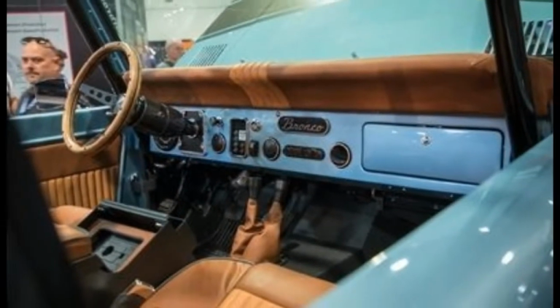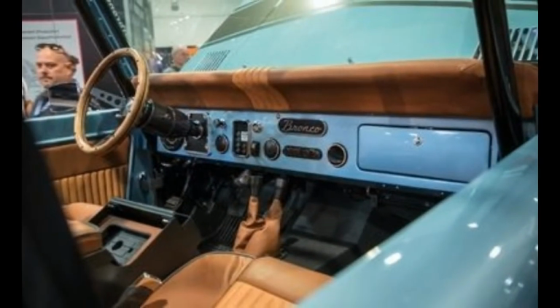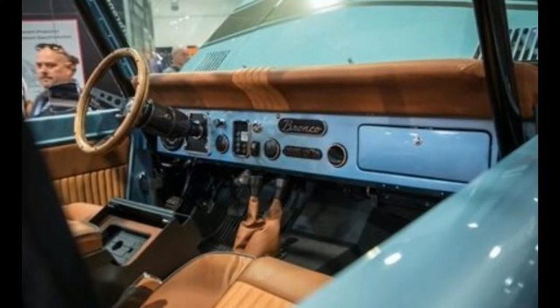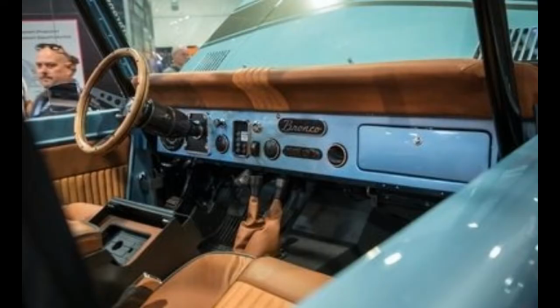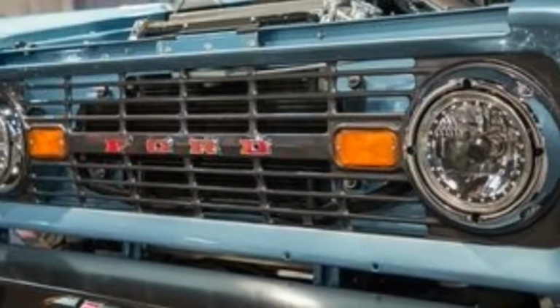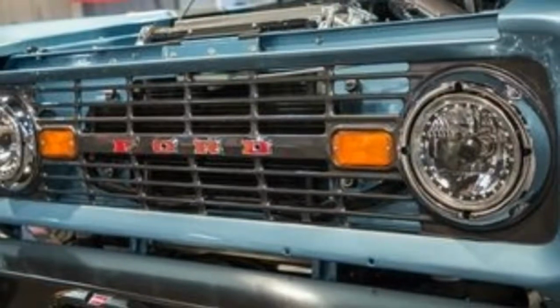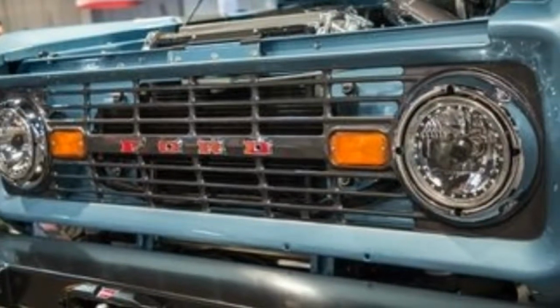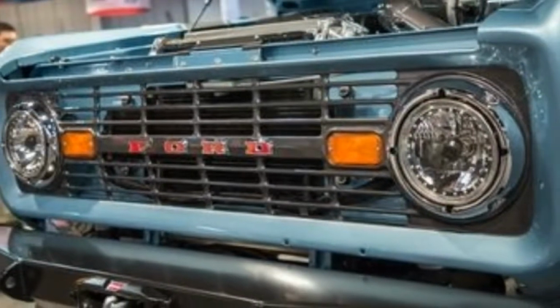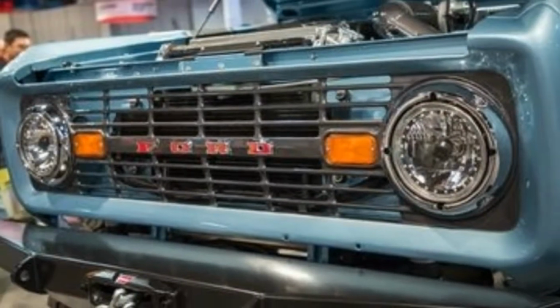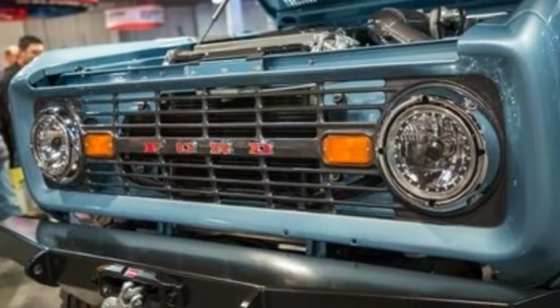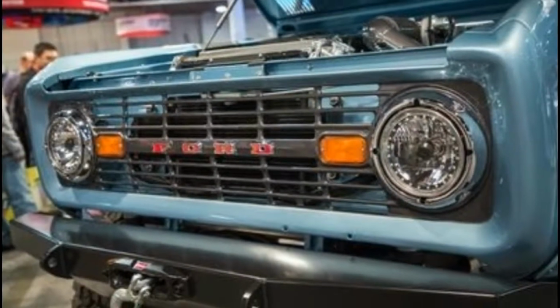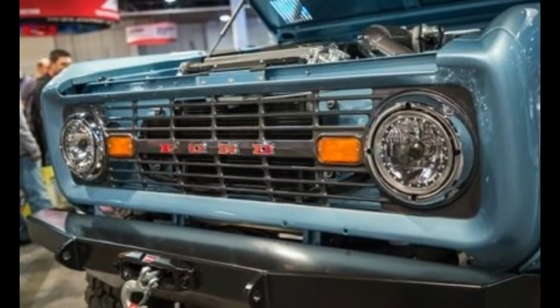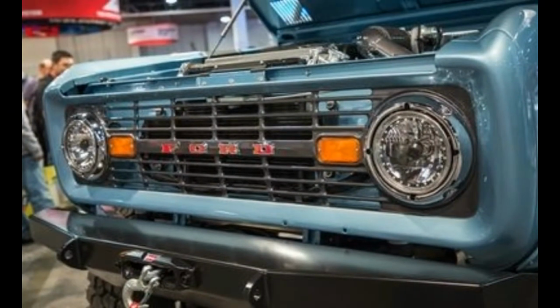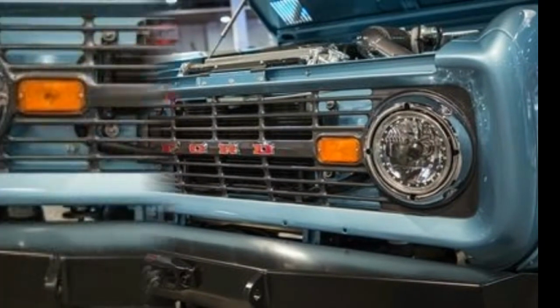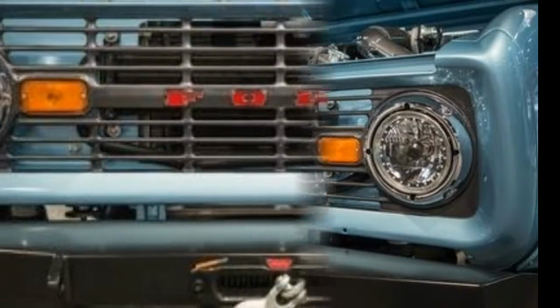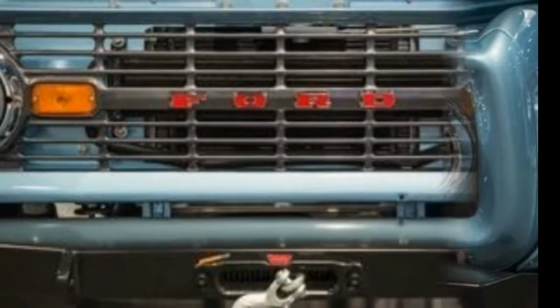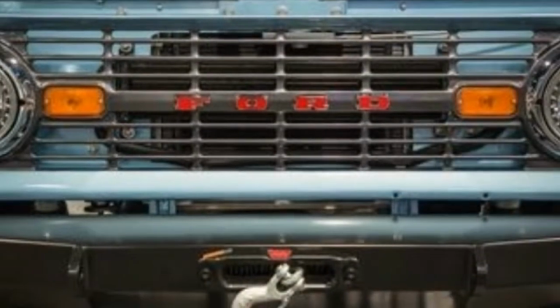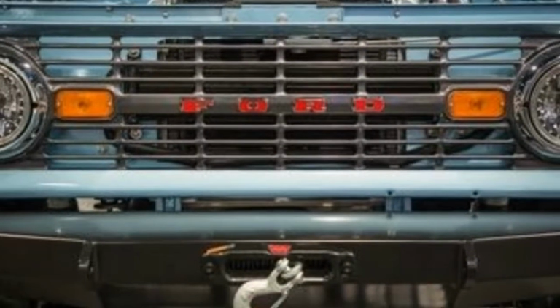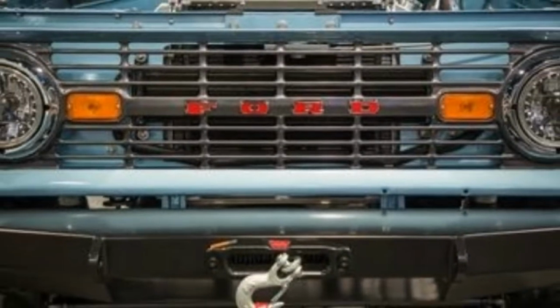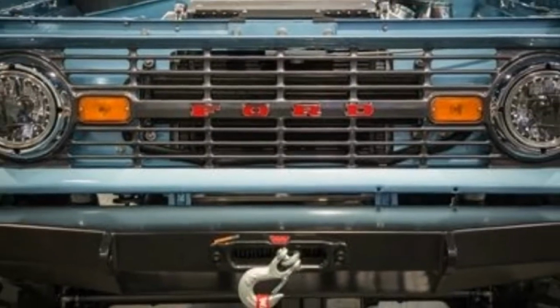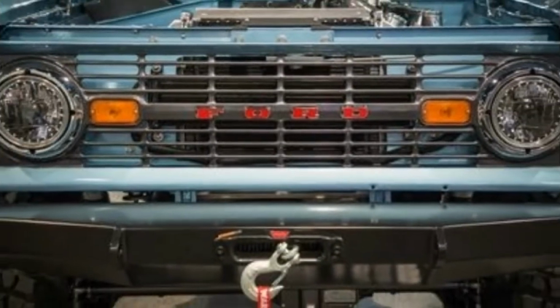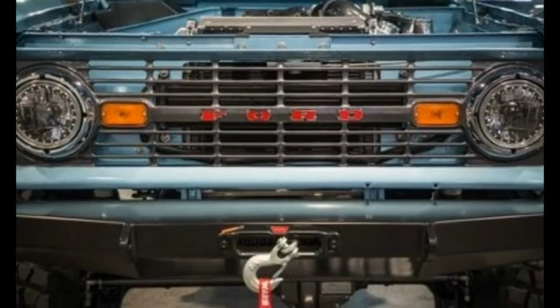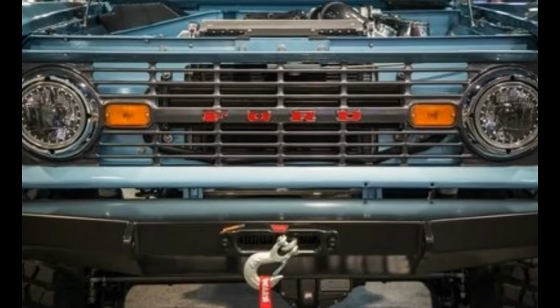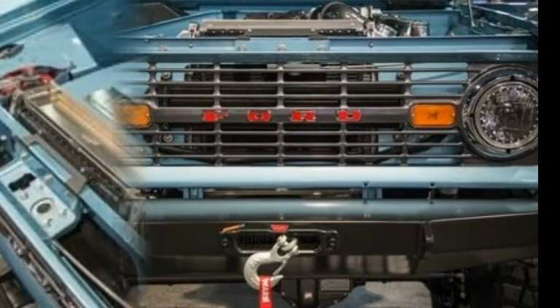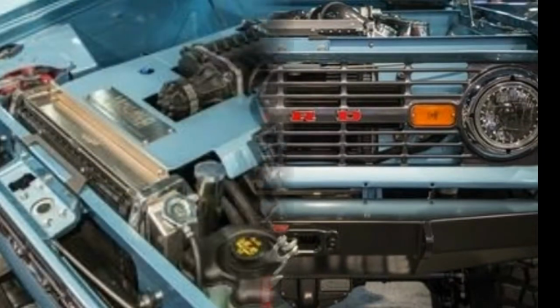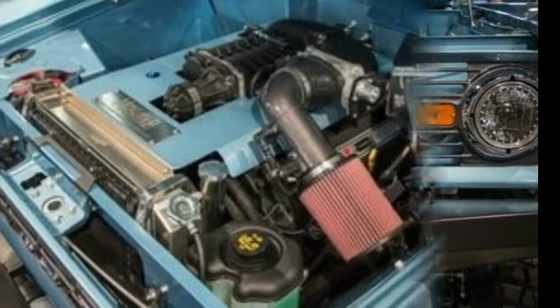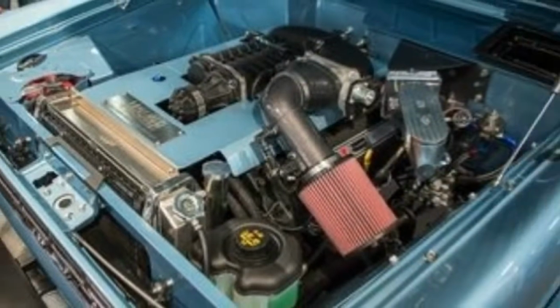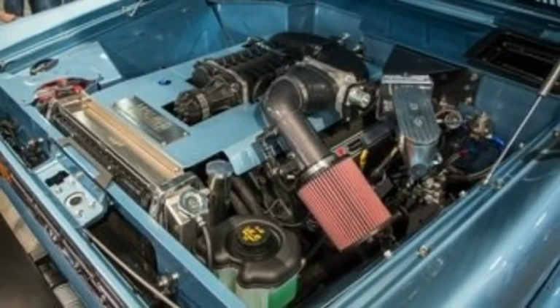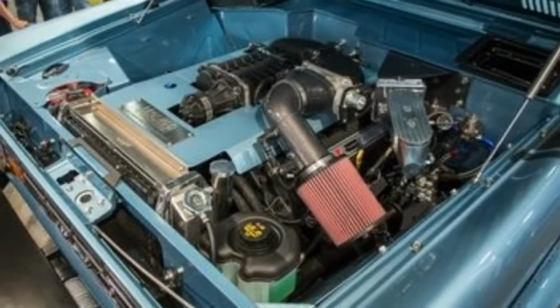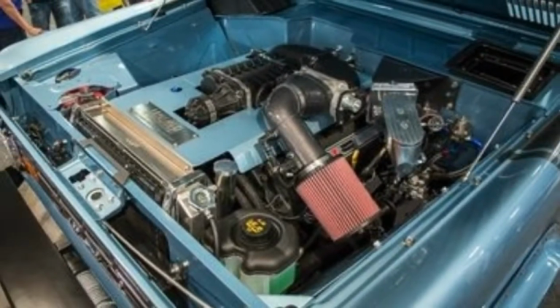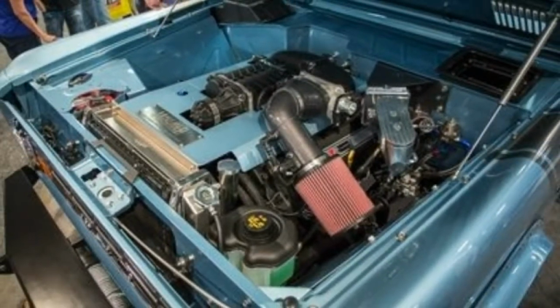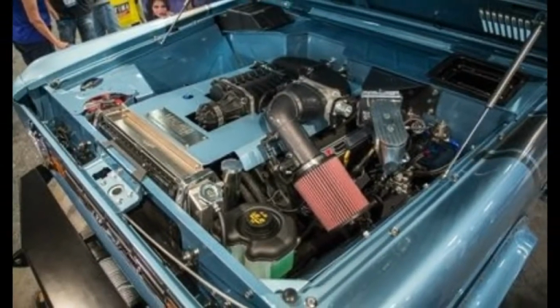Power-deploying assist steps help passengers climb aboard. The custom-fabricated interior includes three rows of seats upholstered in marine performance vinyl, while WetZounds Bluetooth sound bars and subwoofers help supply the tunes.